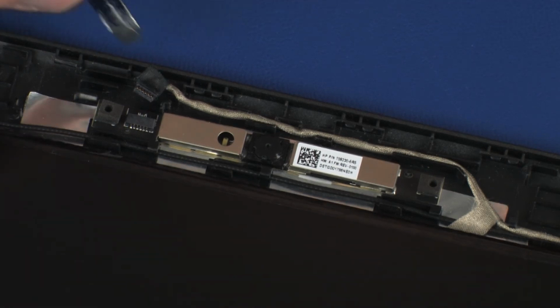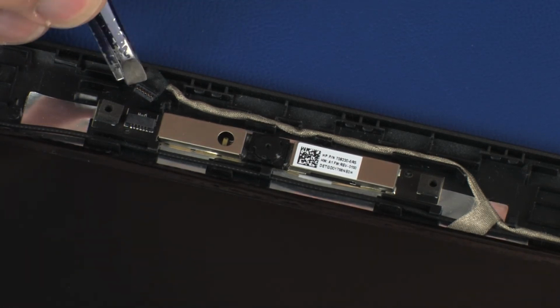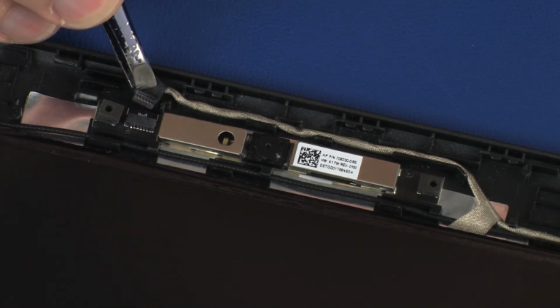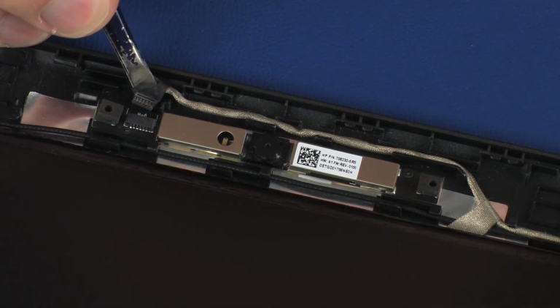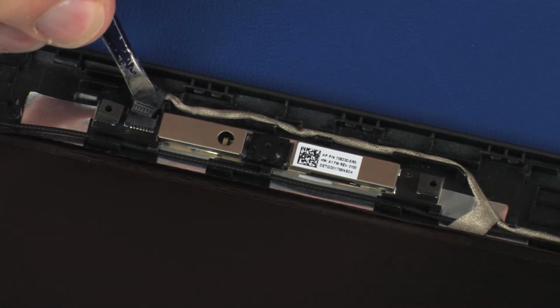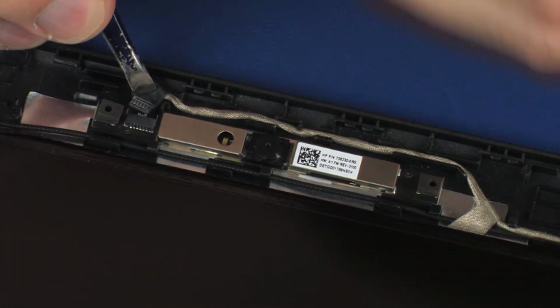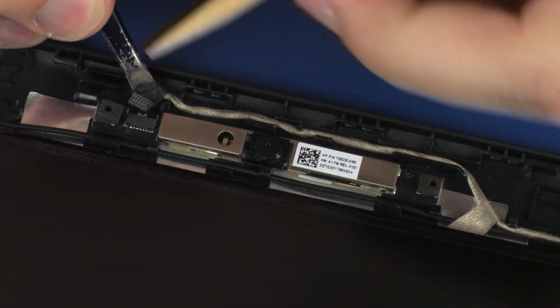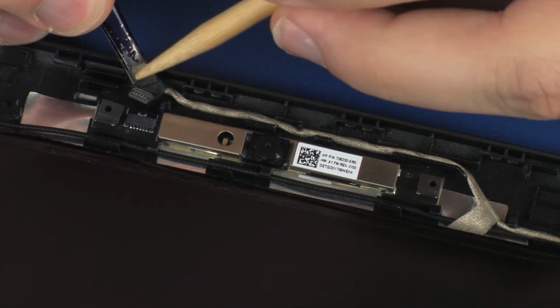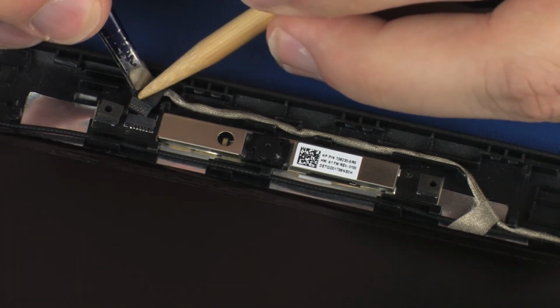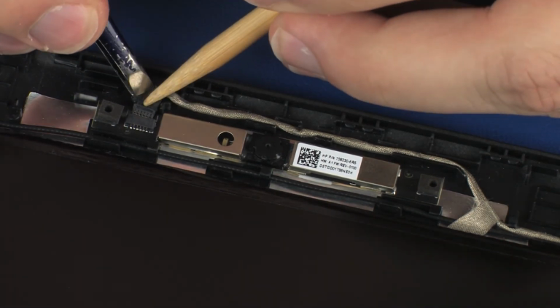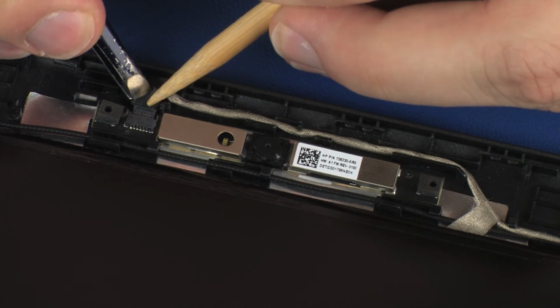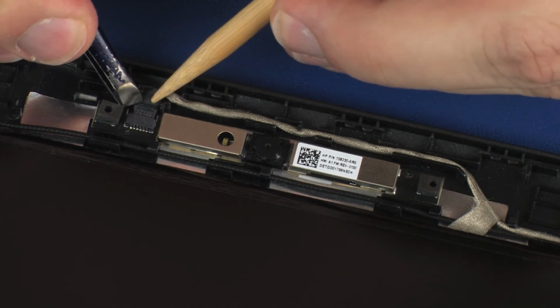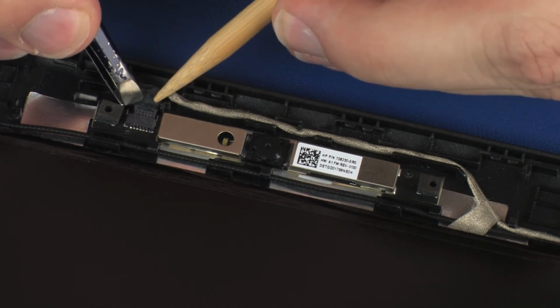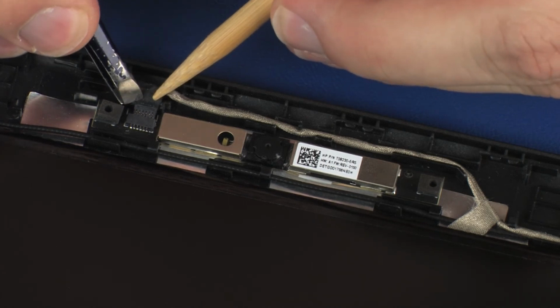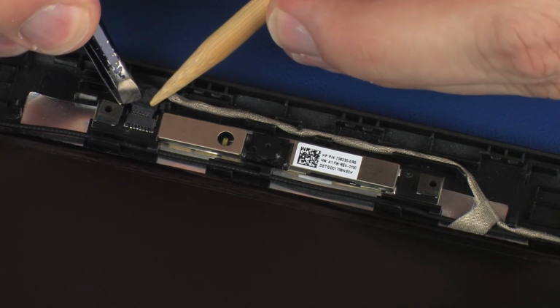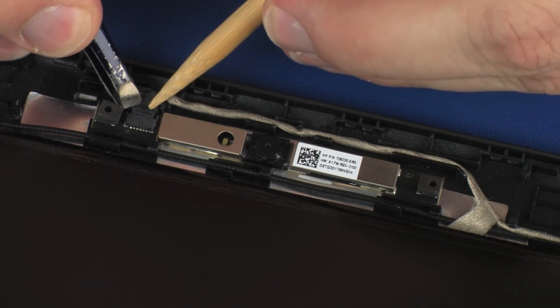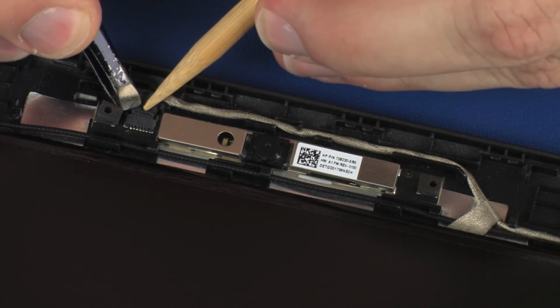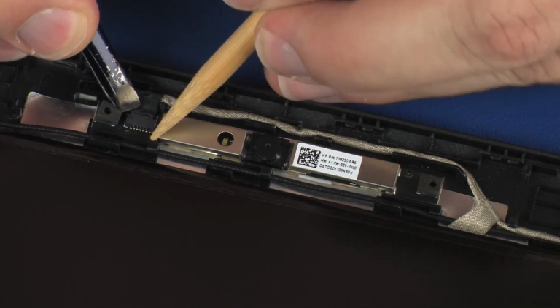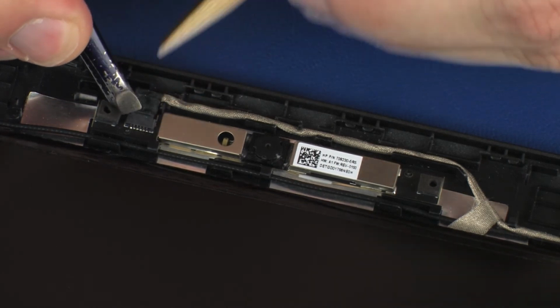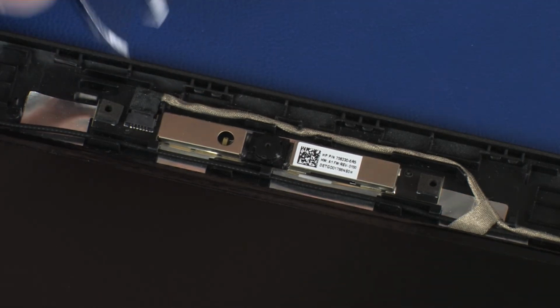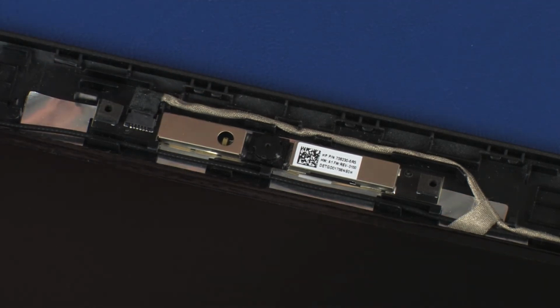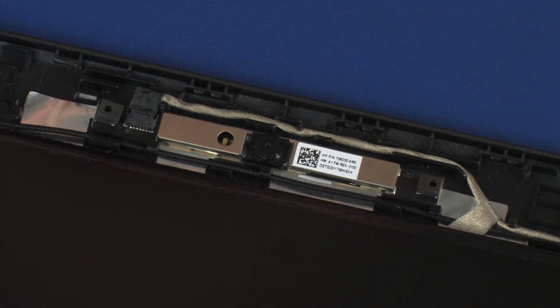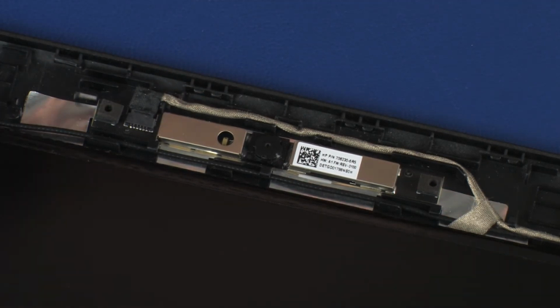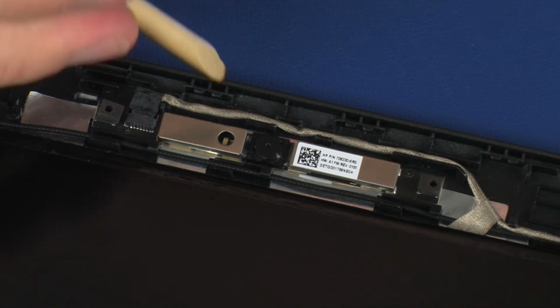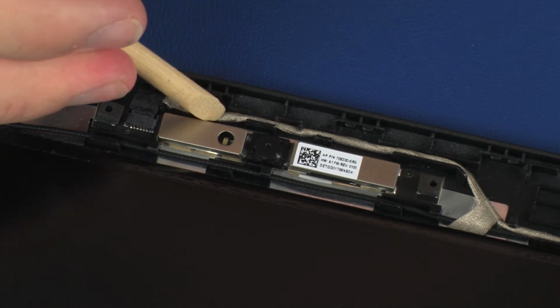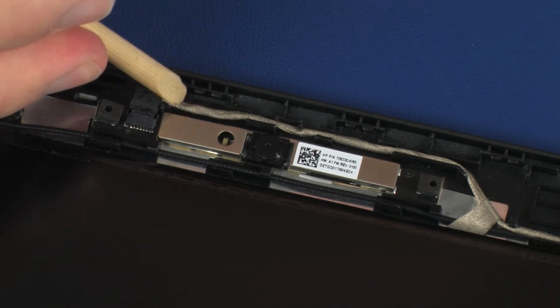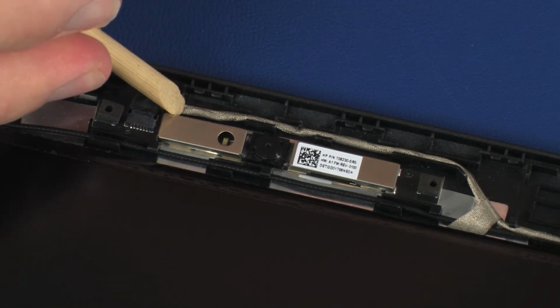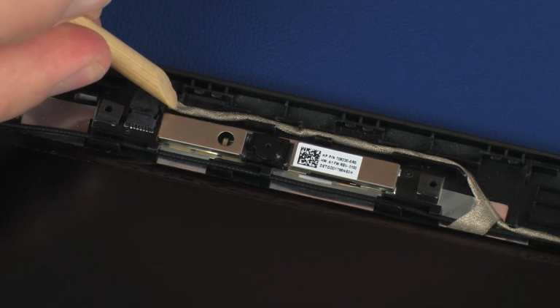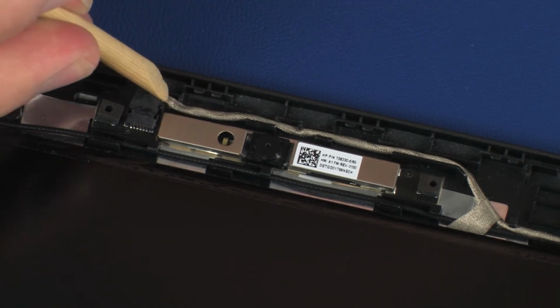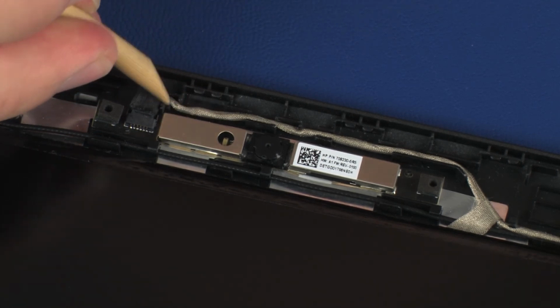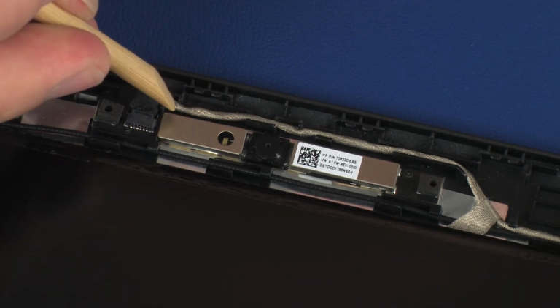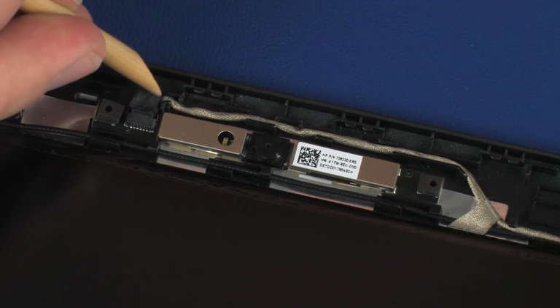Connect the webcam cable into its connector on the webcam board. Route the webcam cable through the routing channel on the display enclosure.